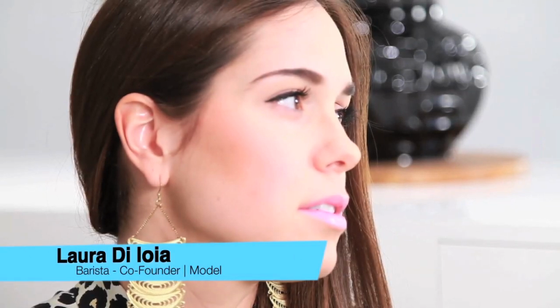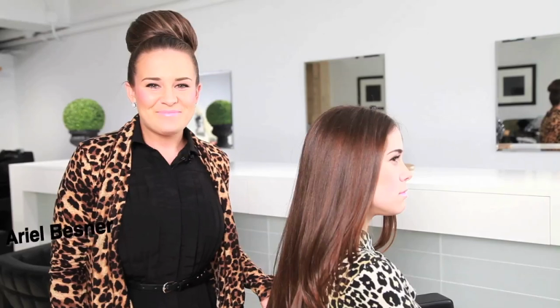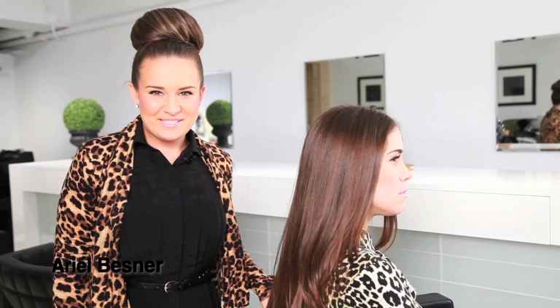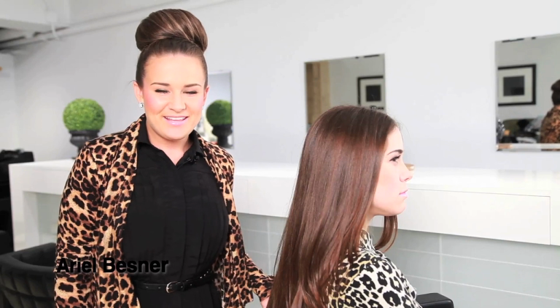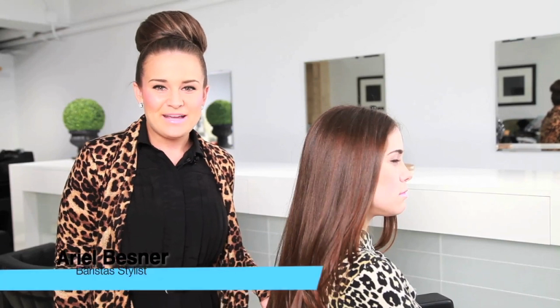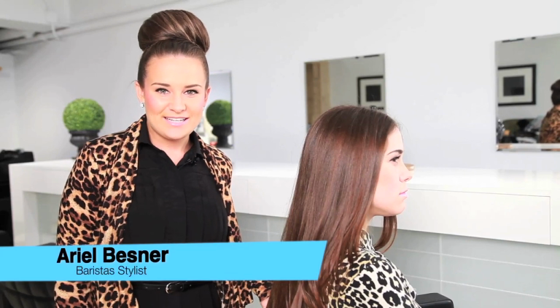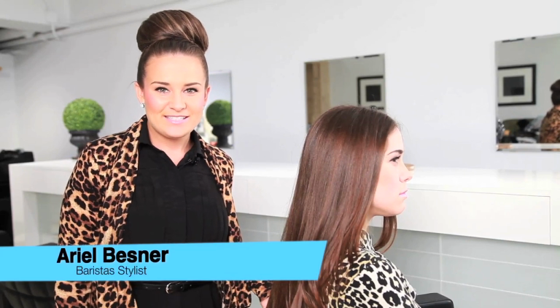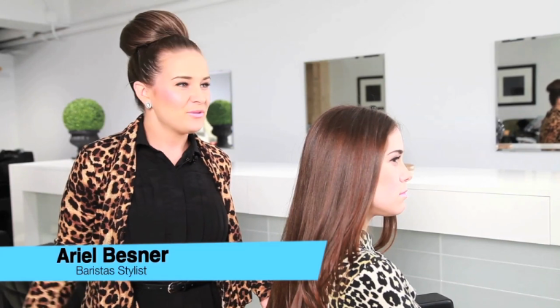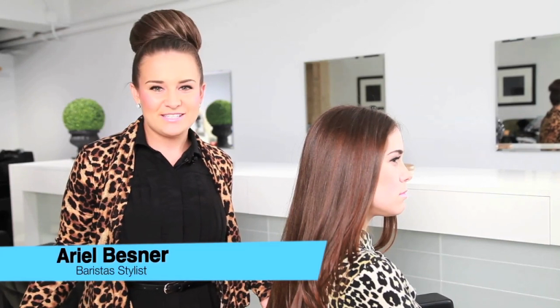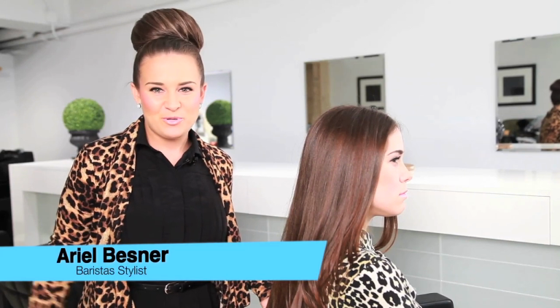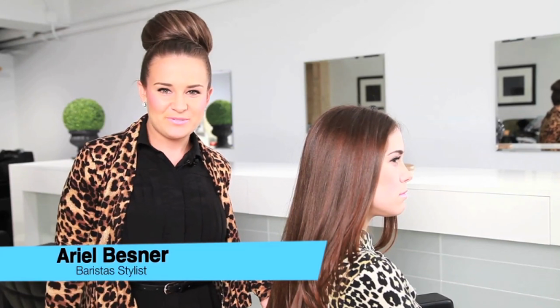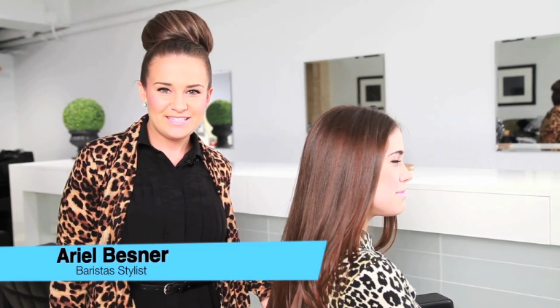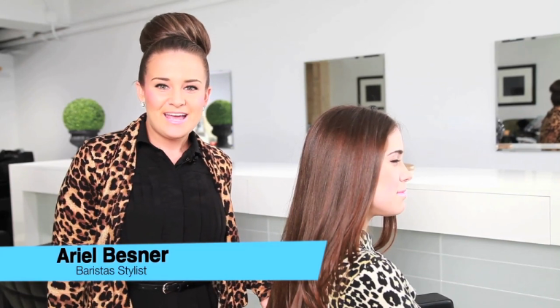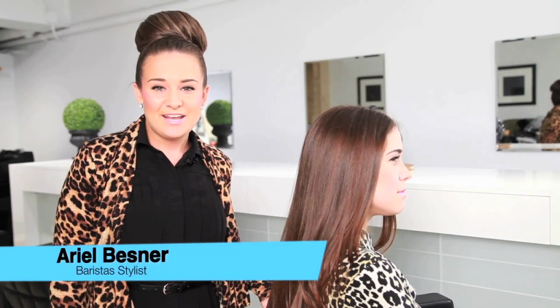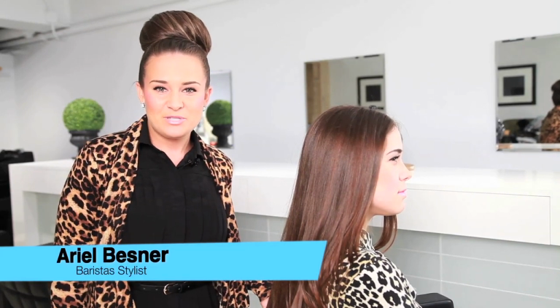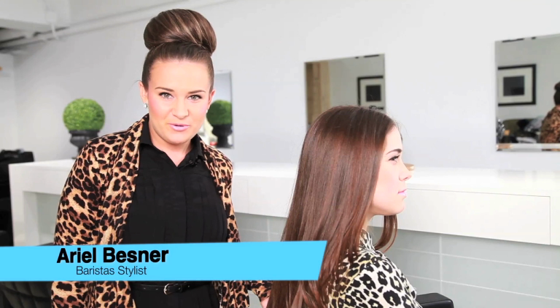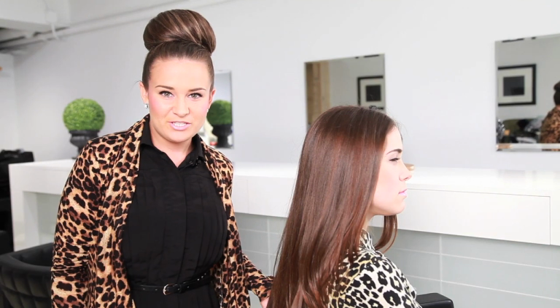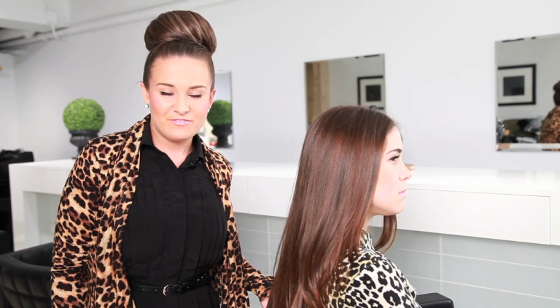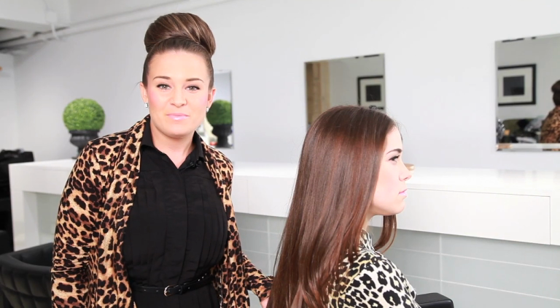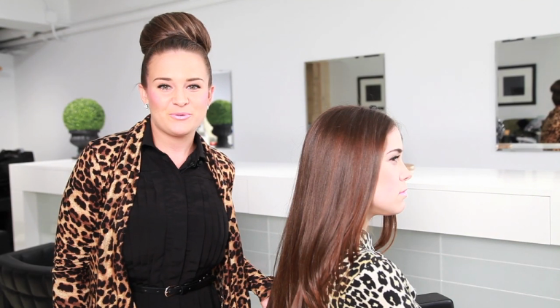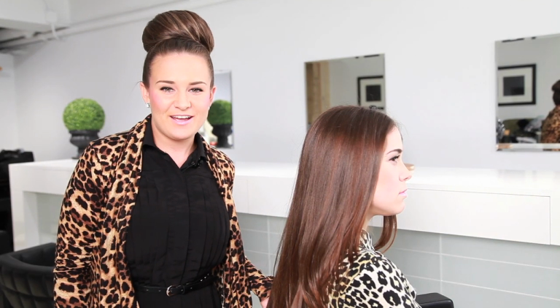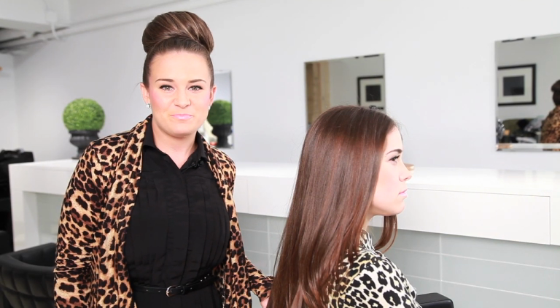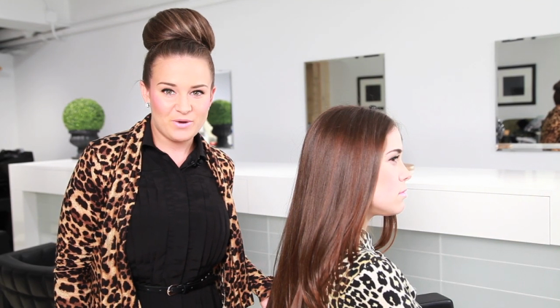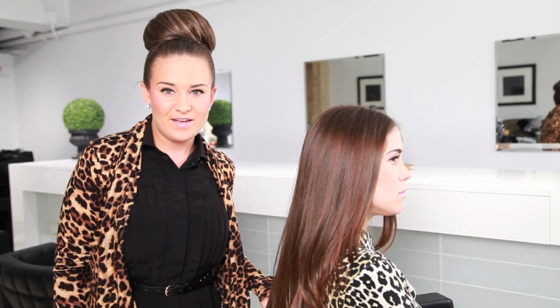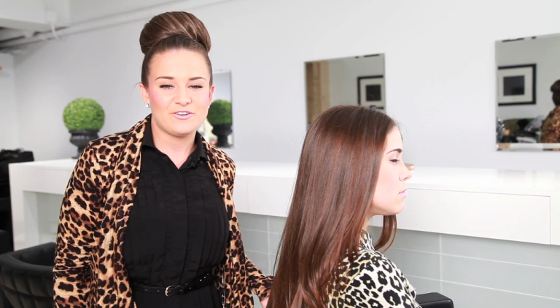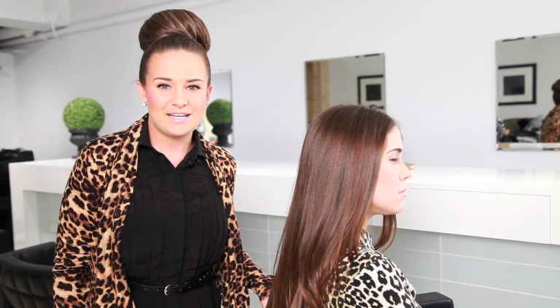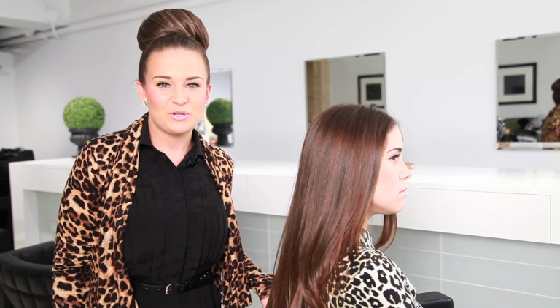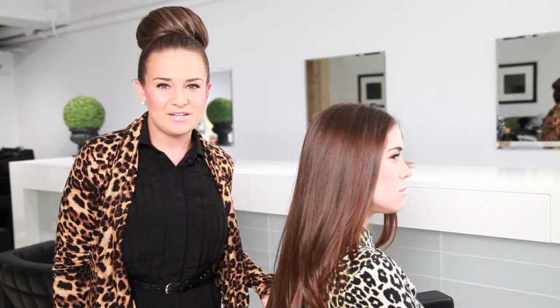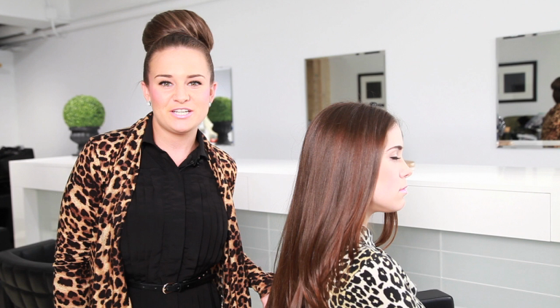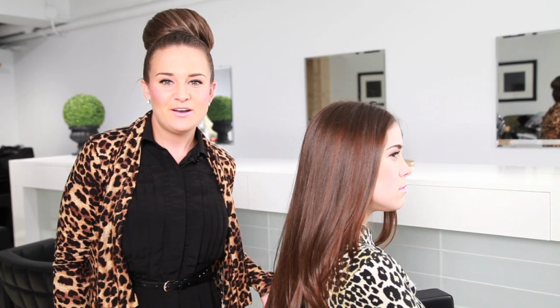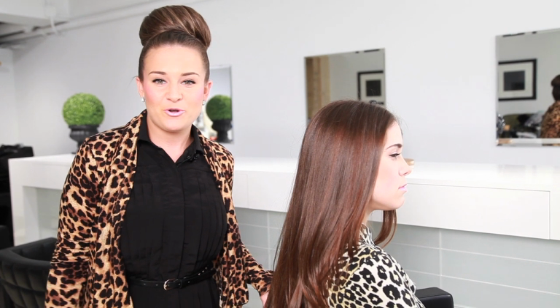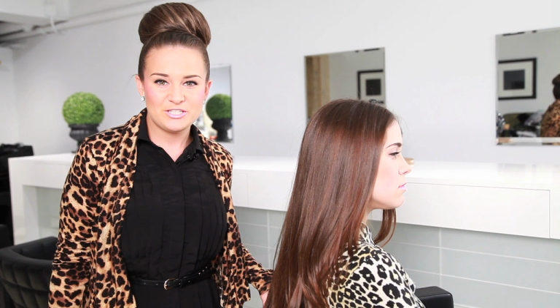Hi, my name is Ariel and I'm a hairstylist here at the Barista's Blow-Dry Suite. Today I'm going to be showing you how to achieve that very much sought-after beach wave, as seen on the likes of Khloe Kardashian or Nicole Richie.